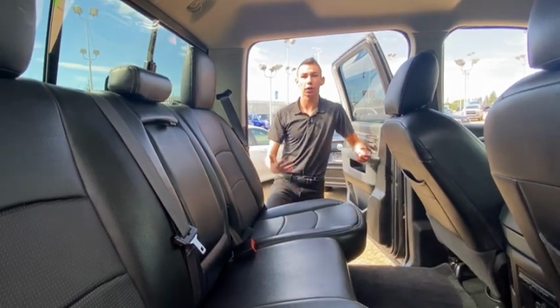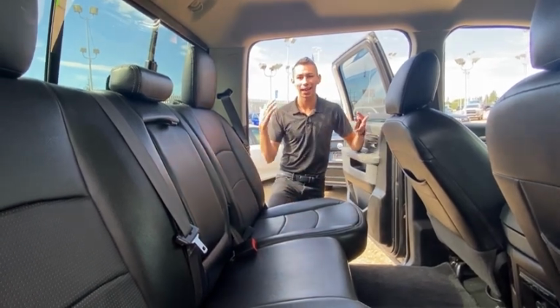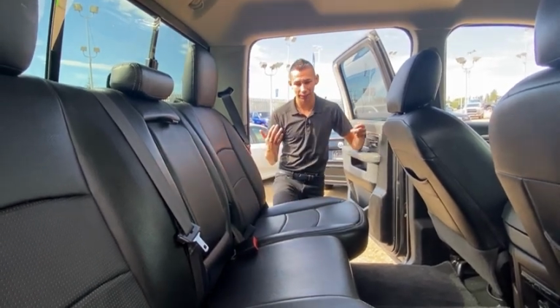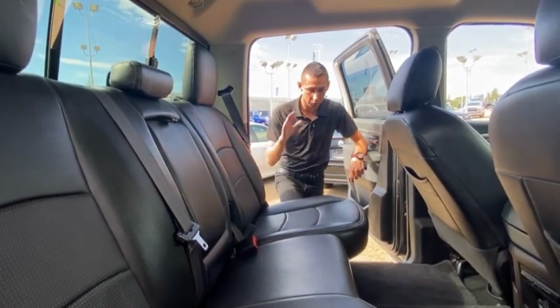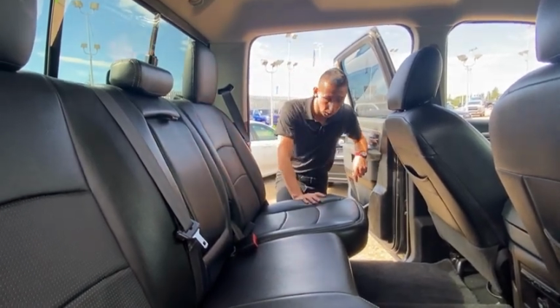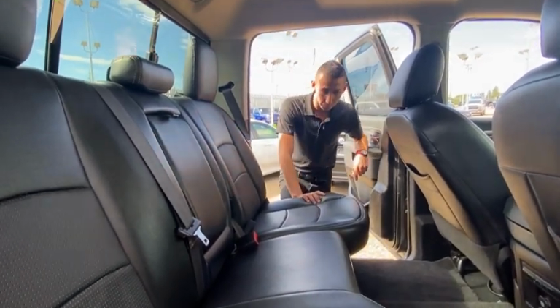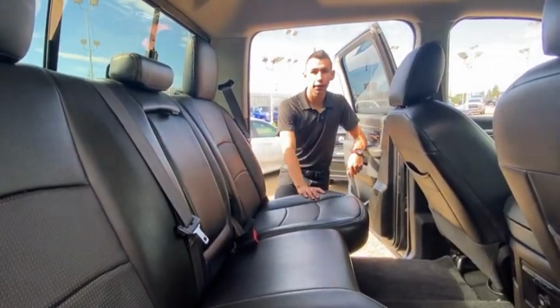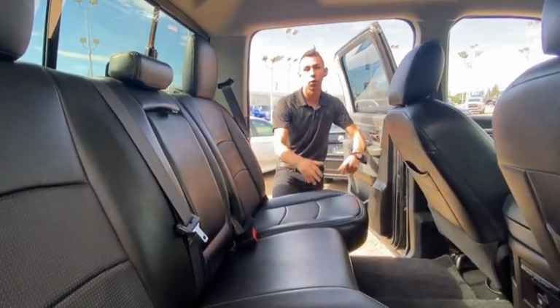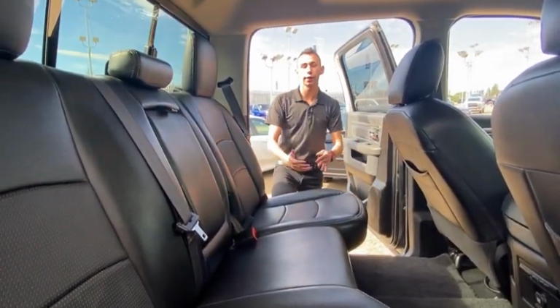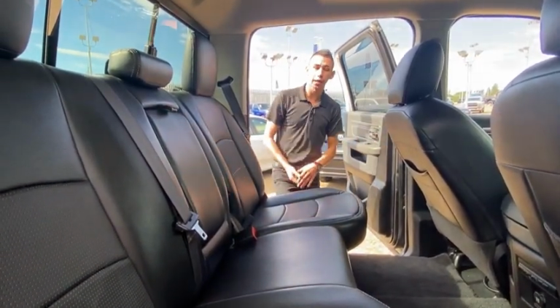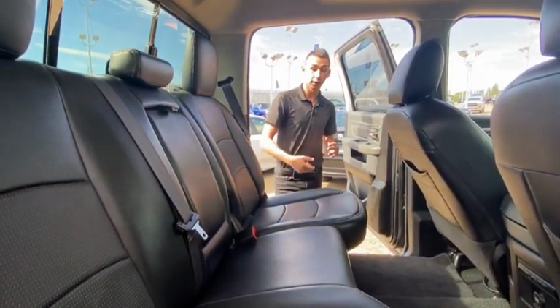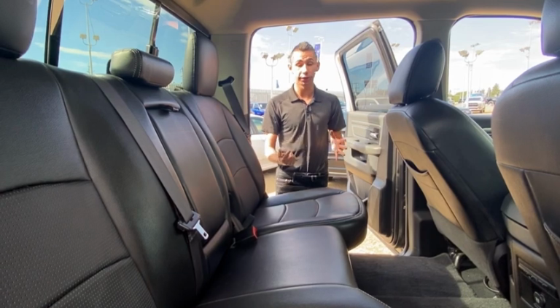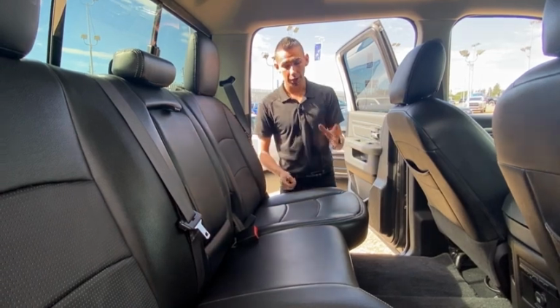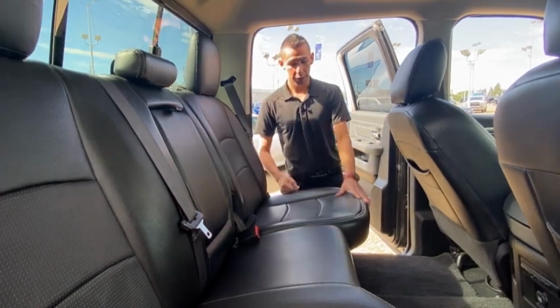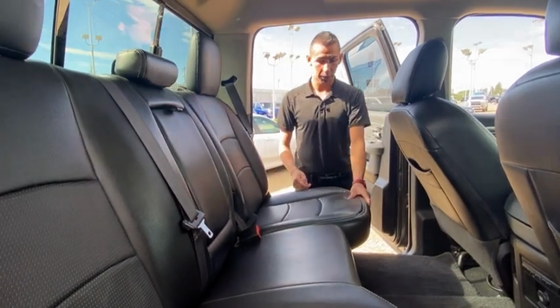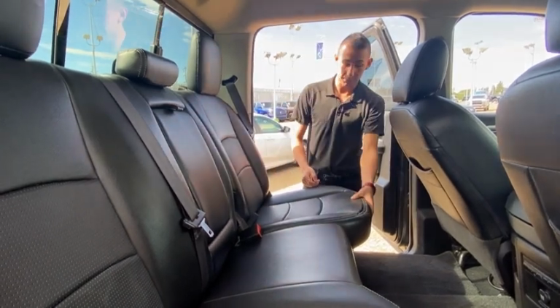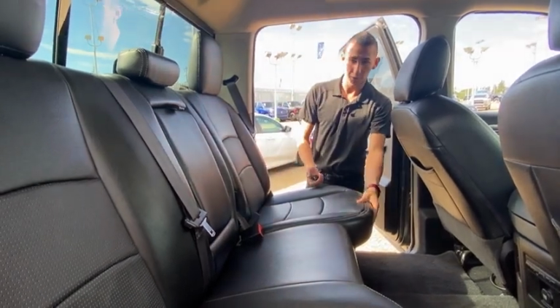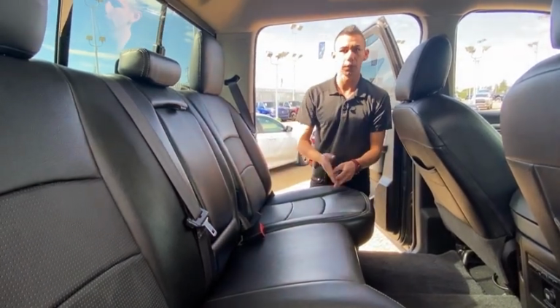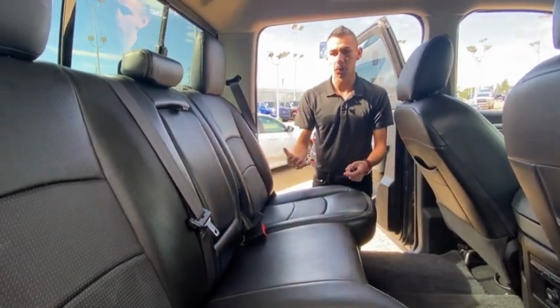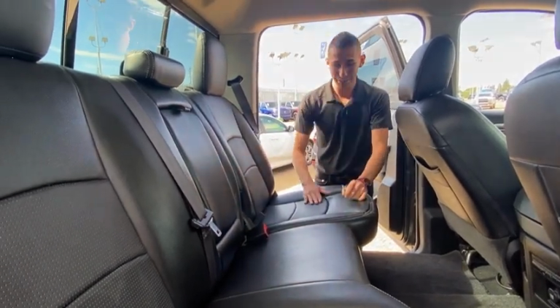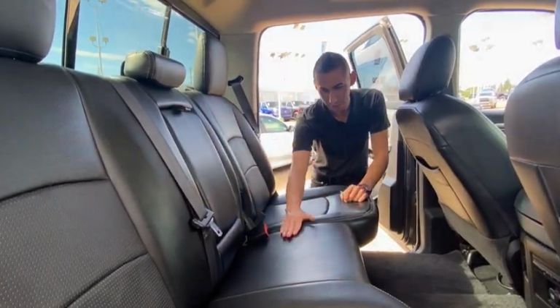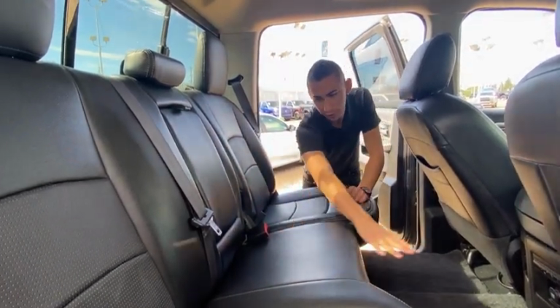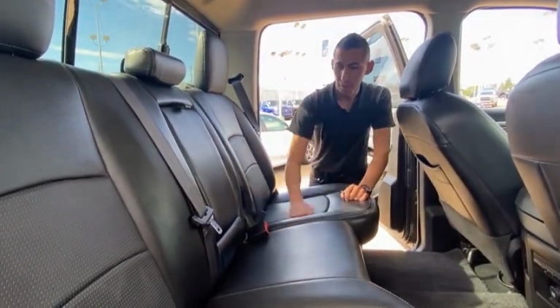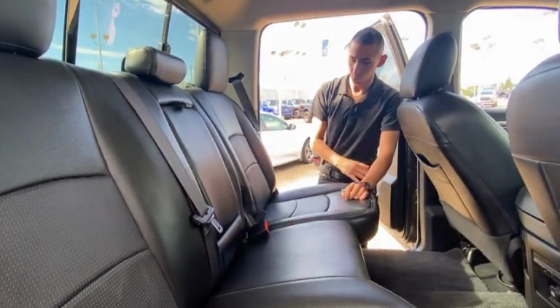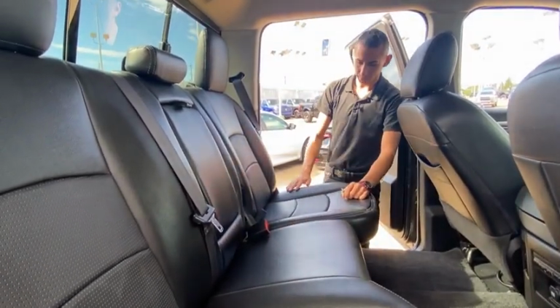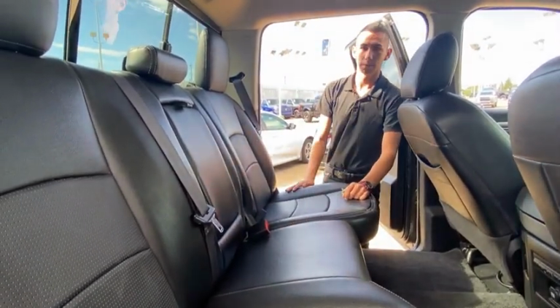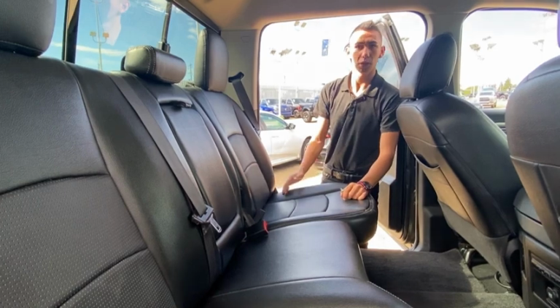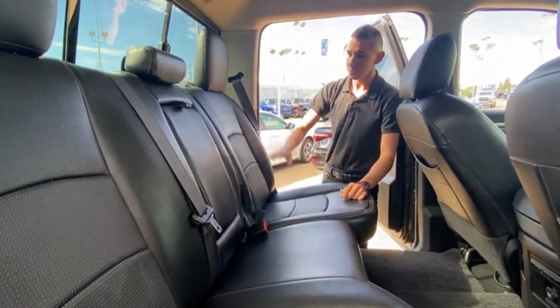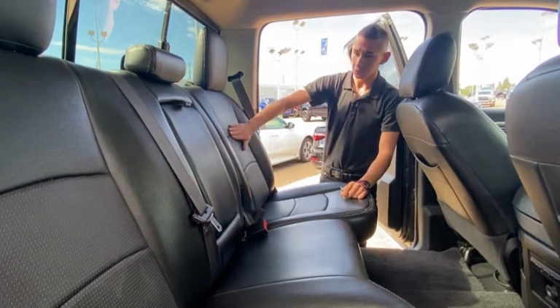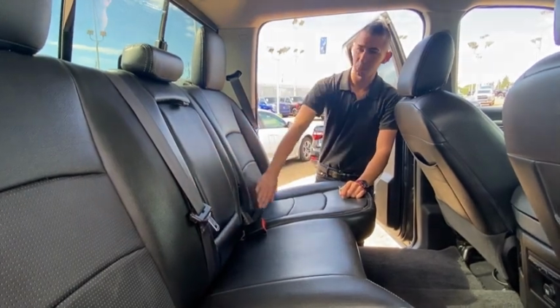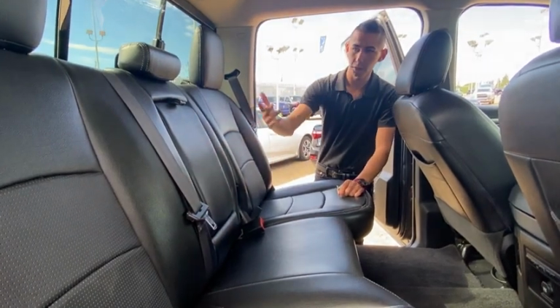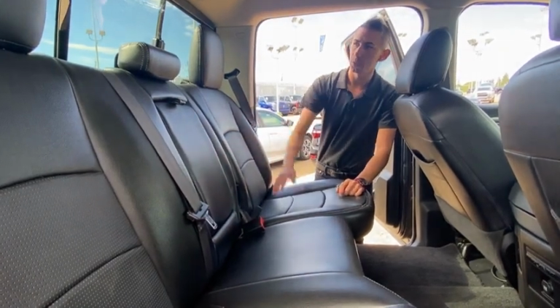Moving to the back — this truck has cat skin leather throughout, so very nice quality leather seats. They're comfortable, durable, and easy to clean — just wipe them and they come clean. Got the nice perforation all throughout.